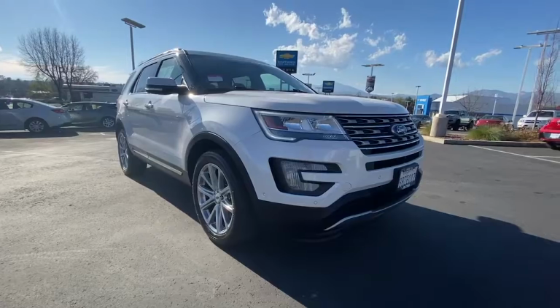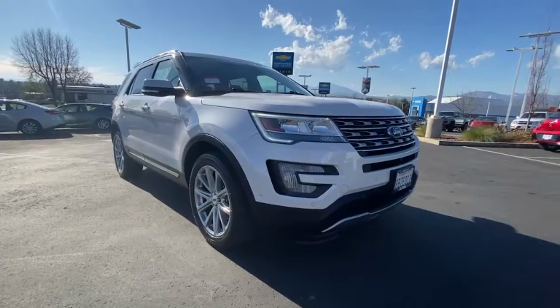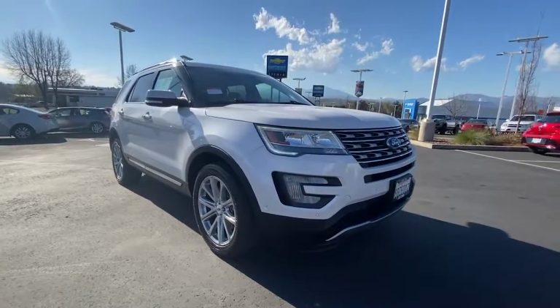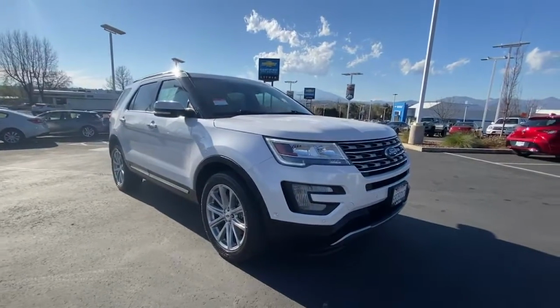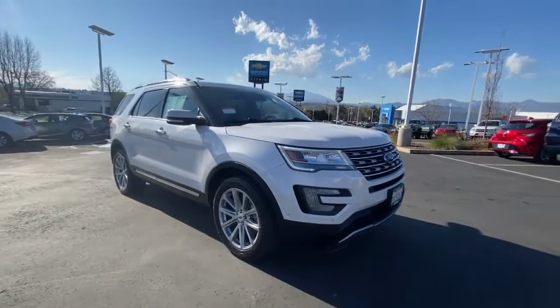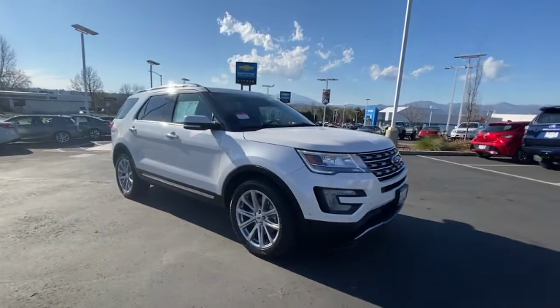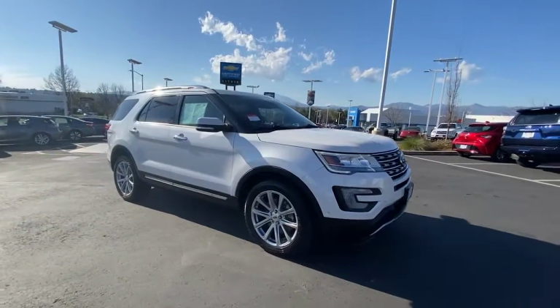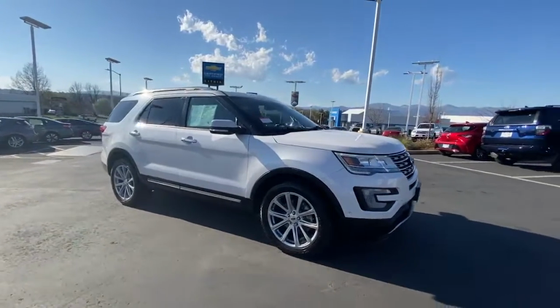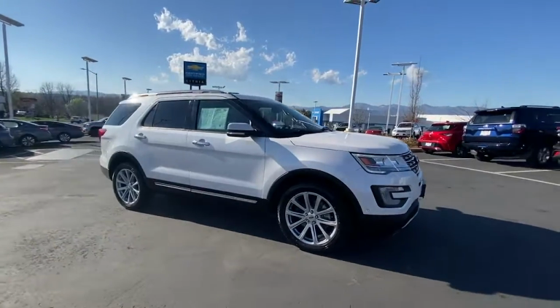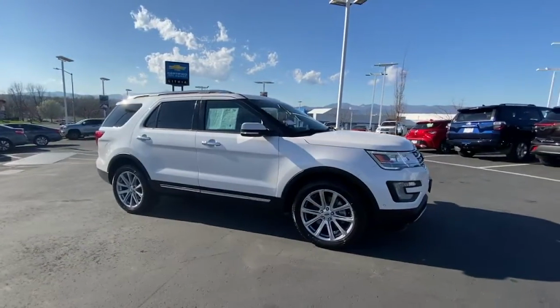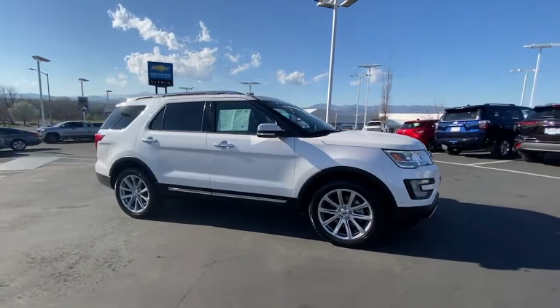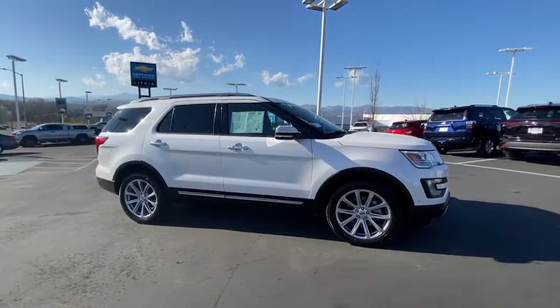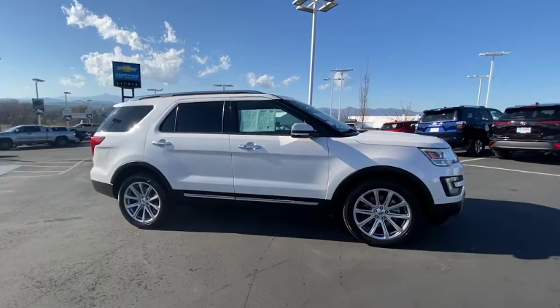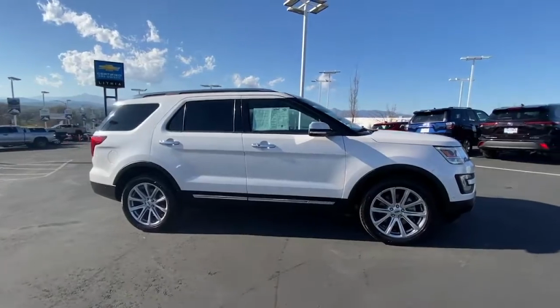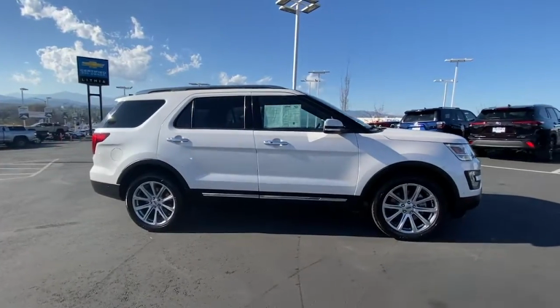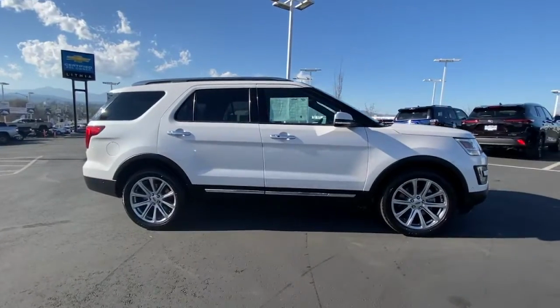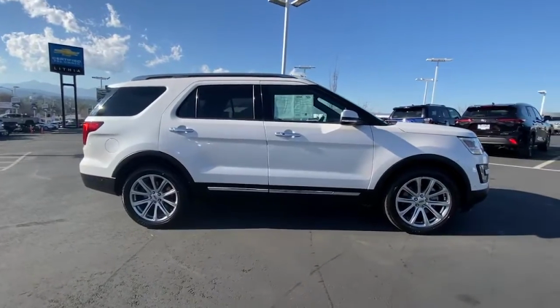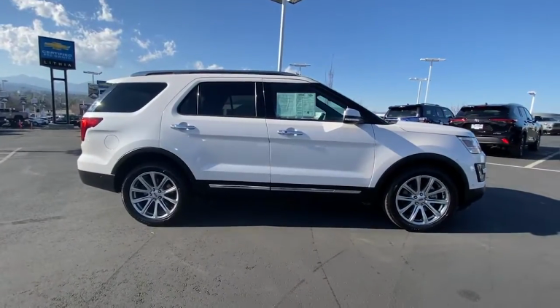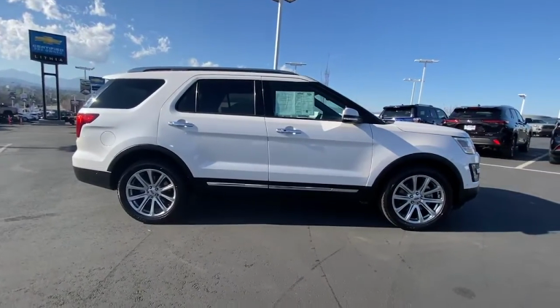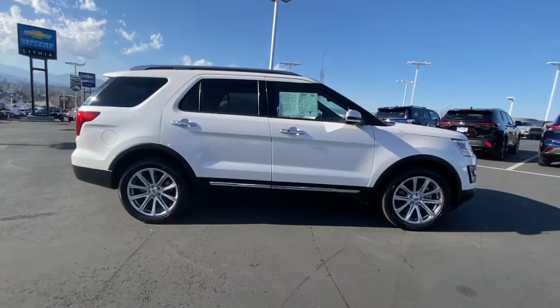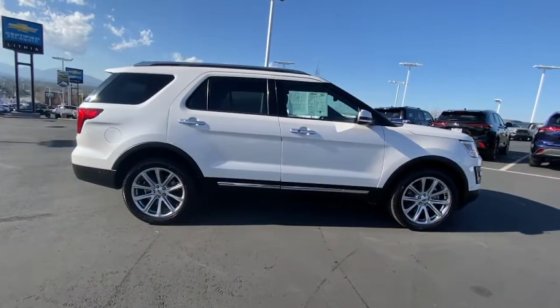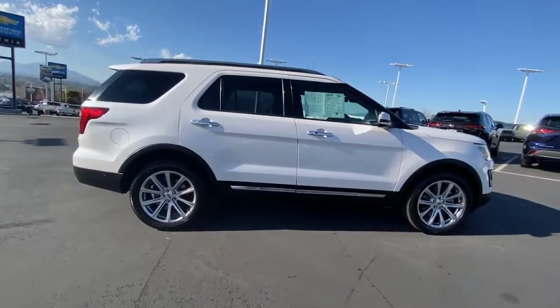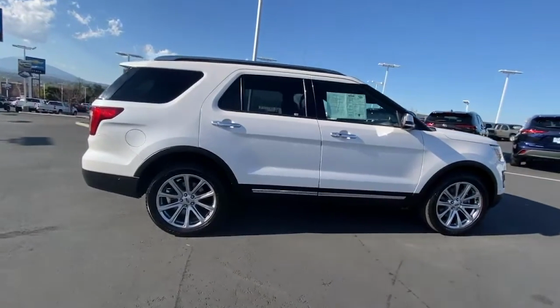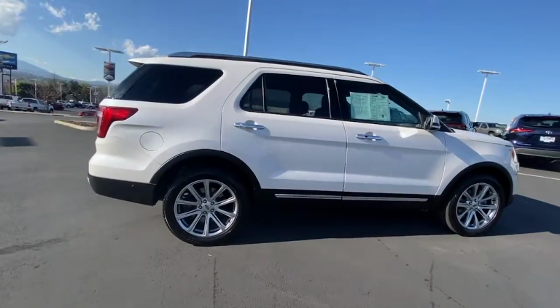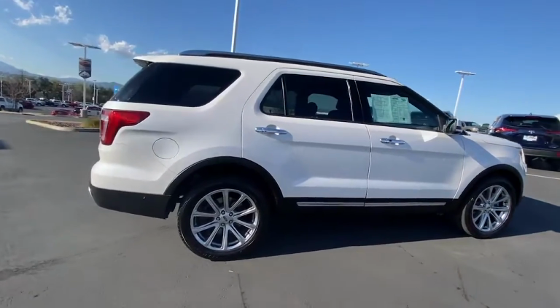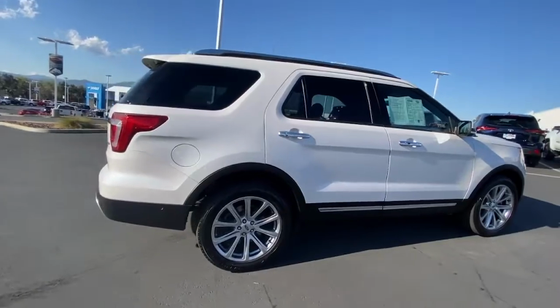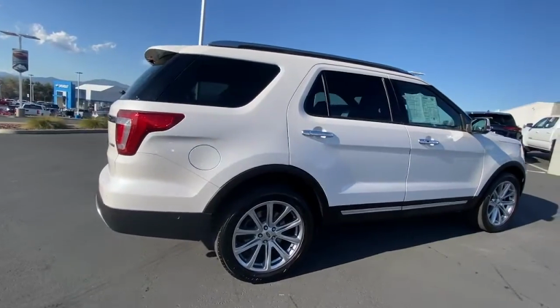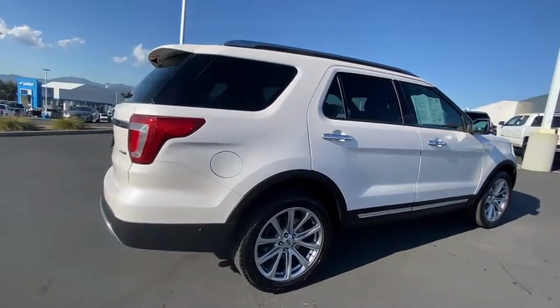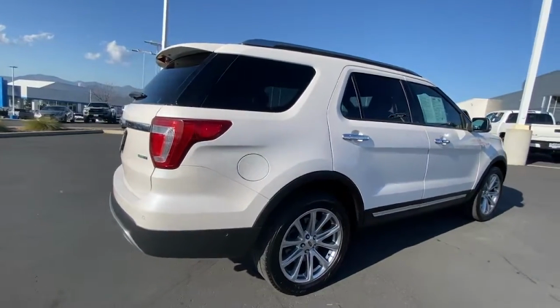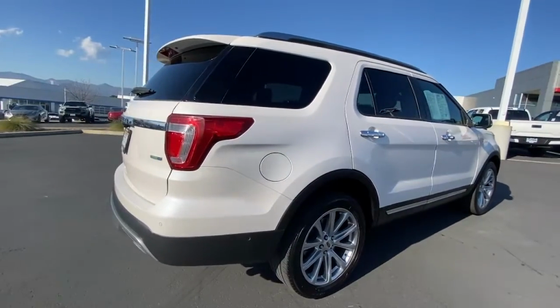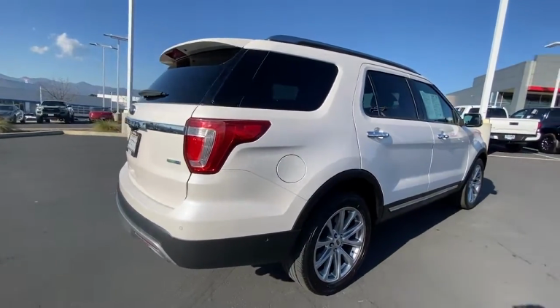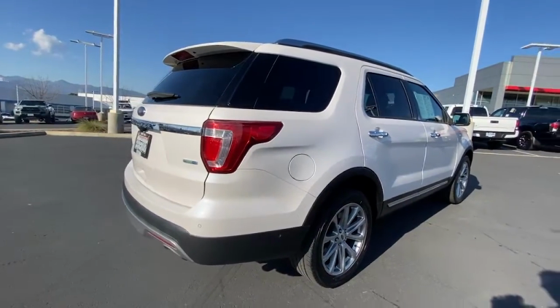Enjoy the view of this 2017 Ford Explorer. With less than 90,000 miles on the odometer, this vehicle provides excellent value. Here's an Explorer that brings an uncompromising spirit to all your adventures.